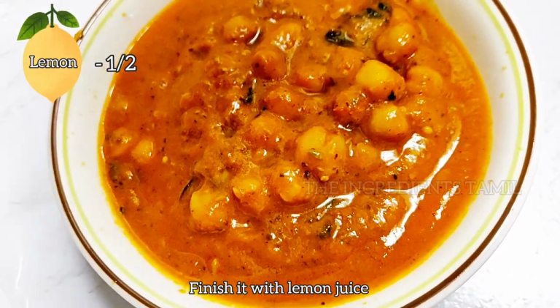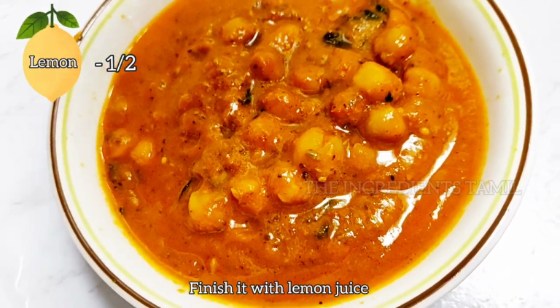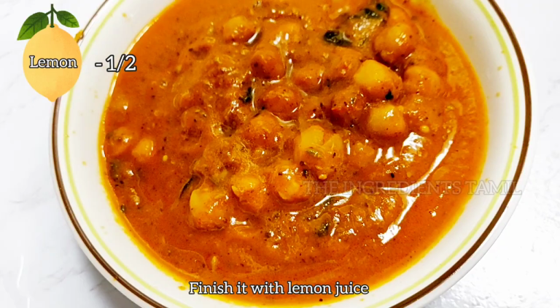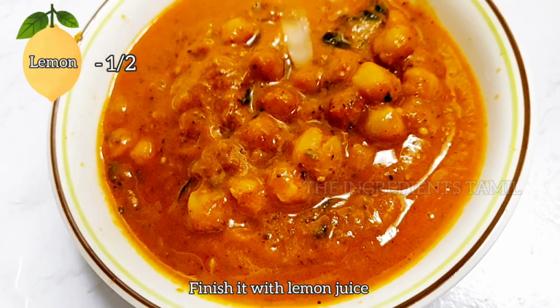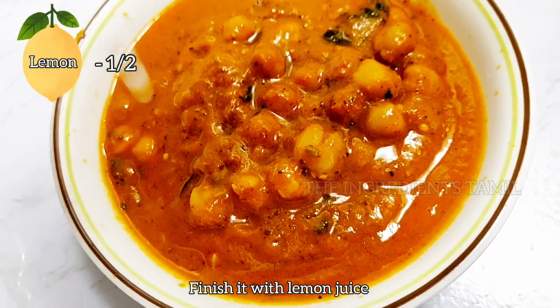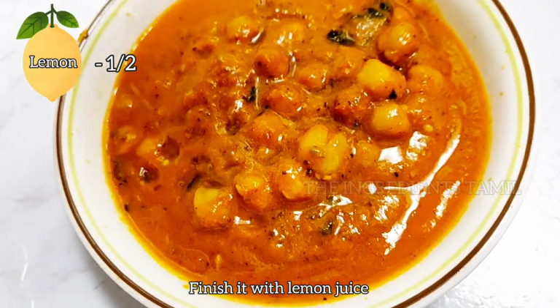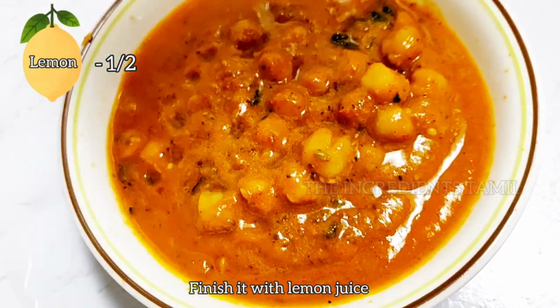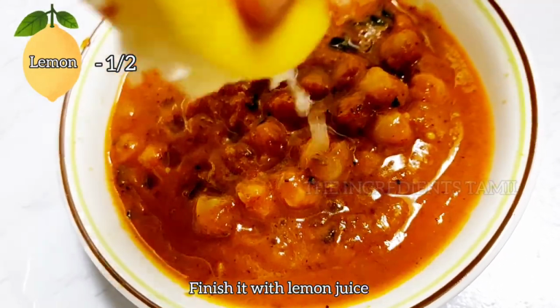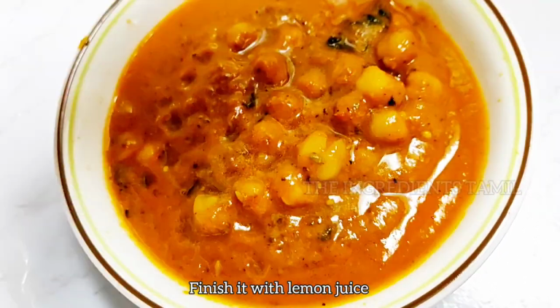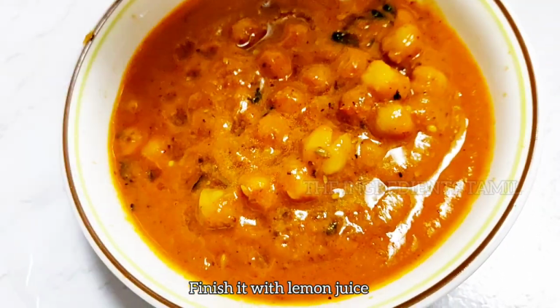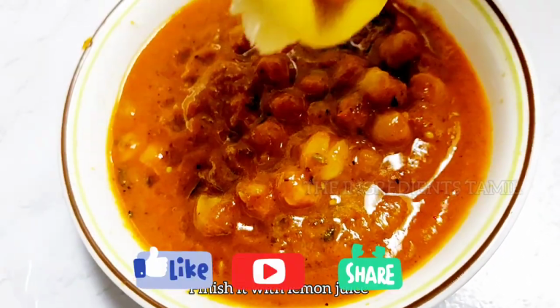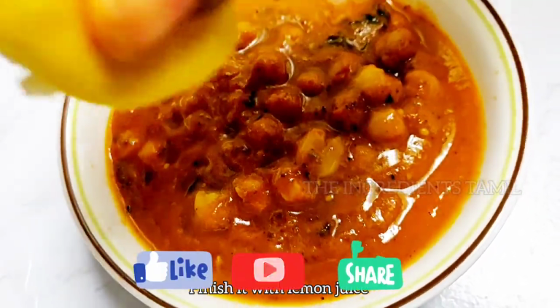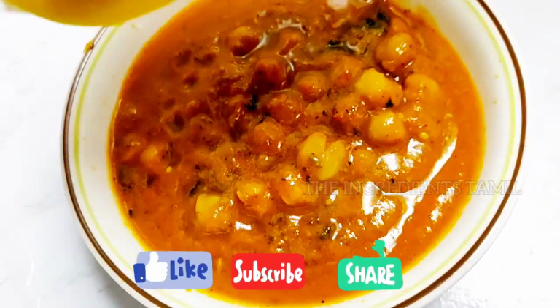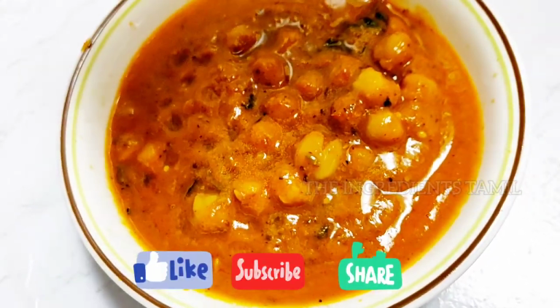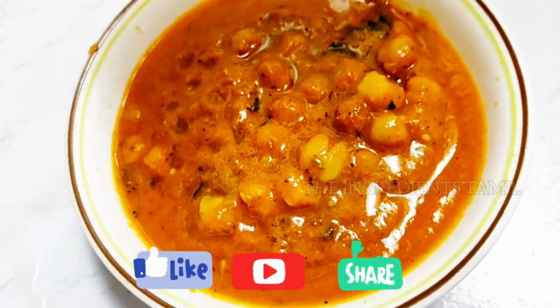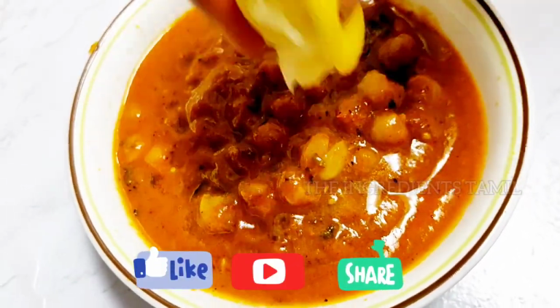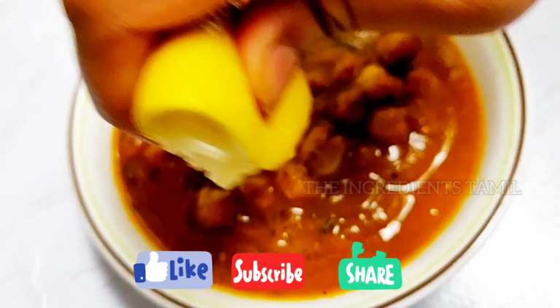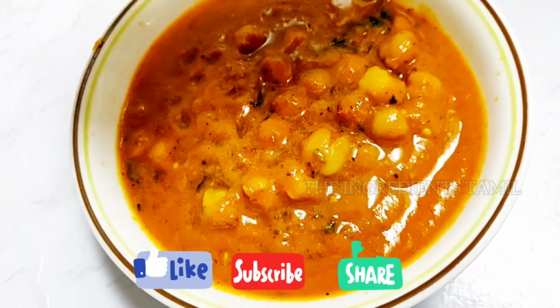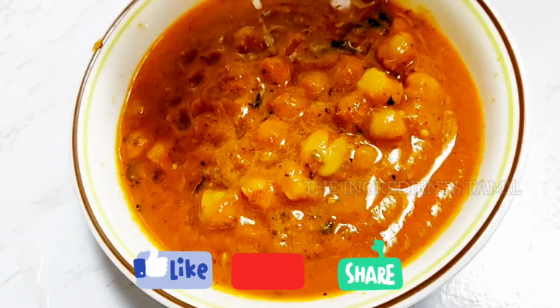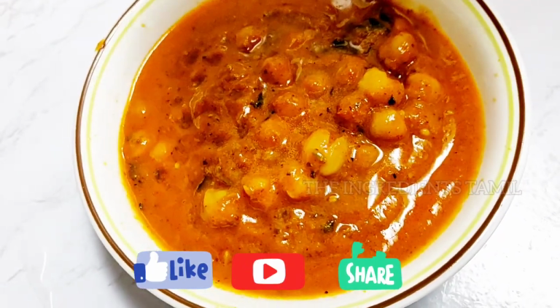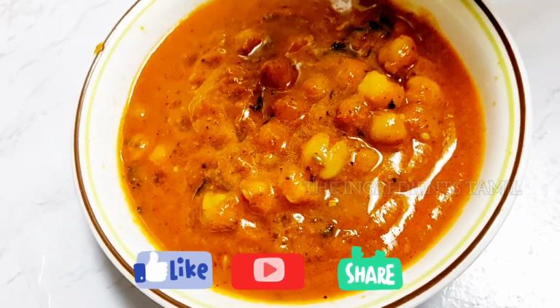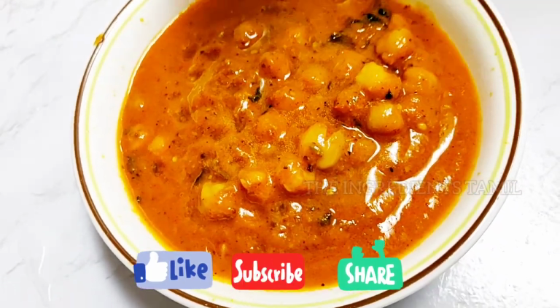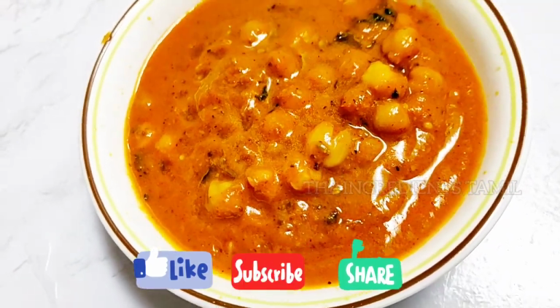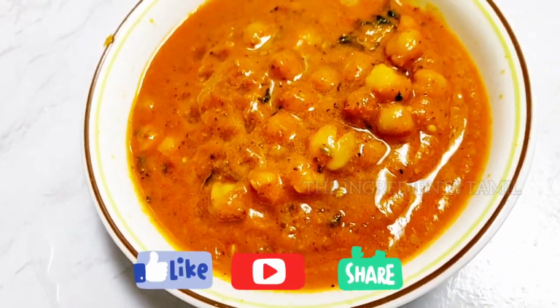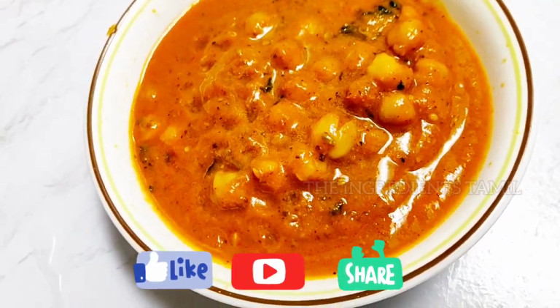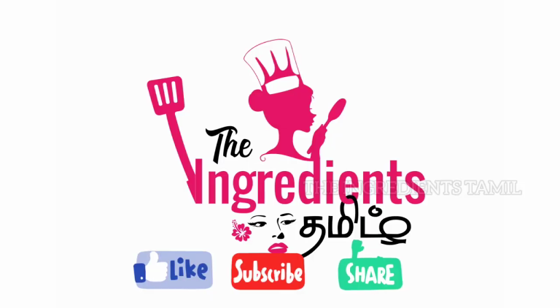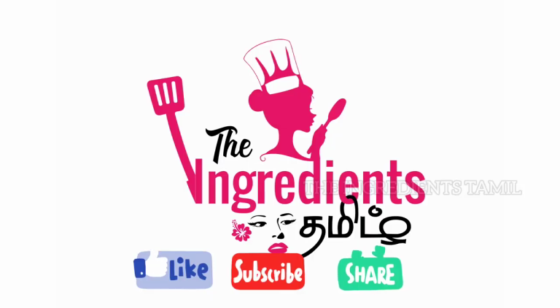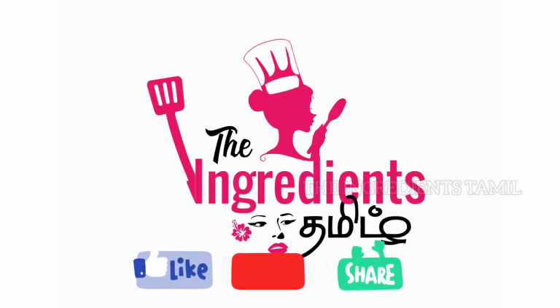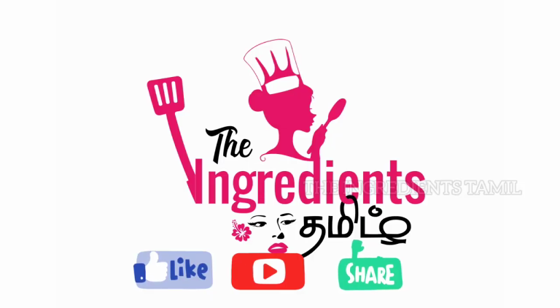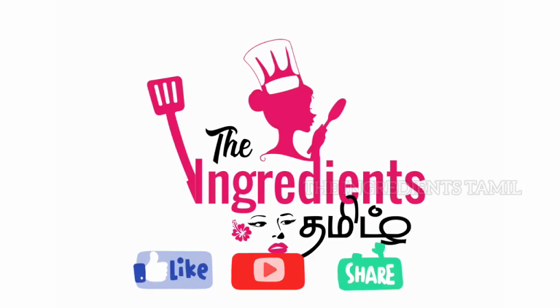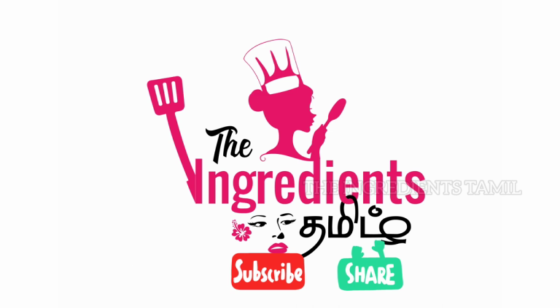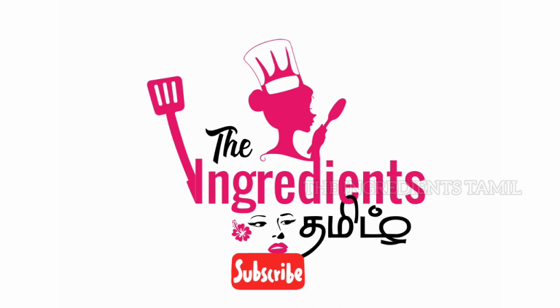If you want to try this recipe, please like and subscribe. Please comment if you want to try this recipe. Thank you.